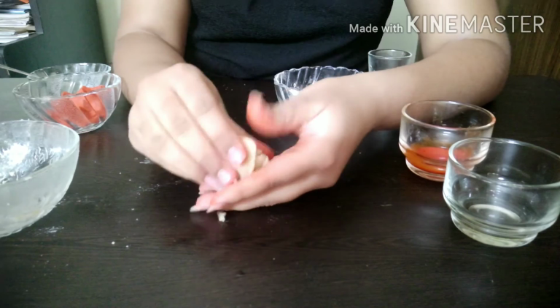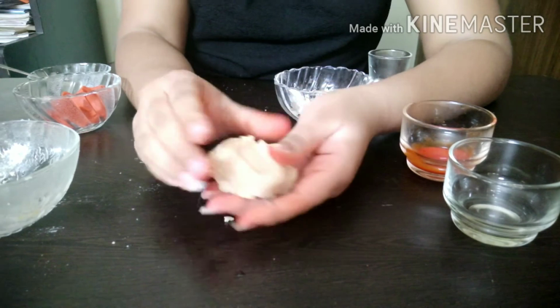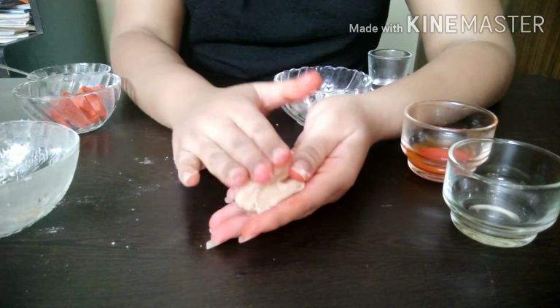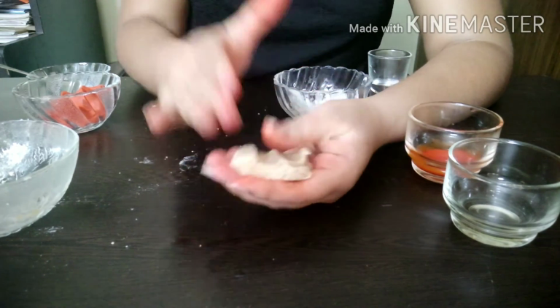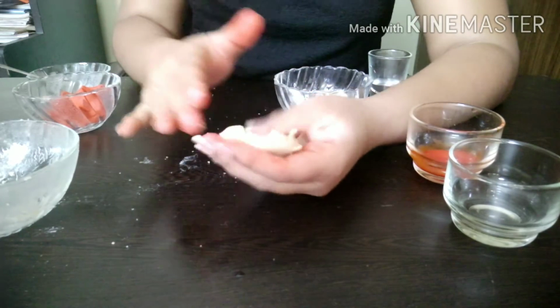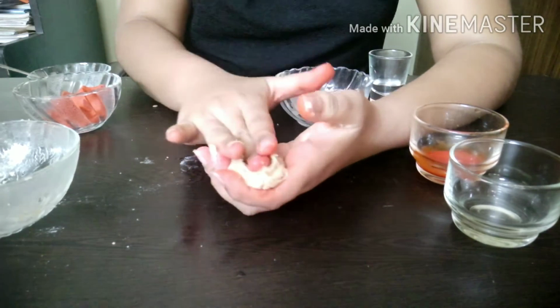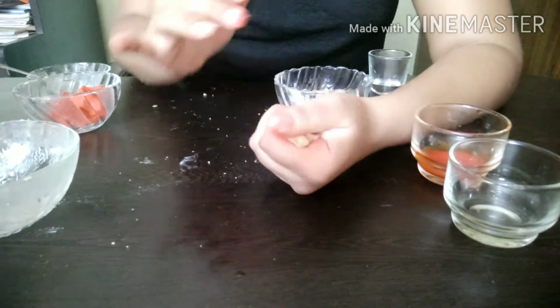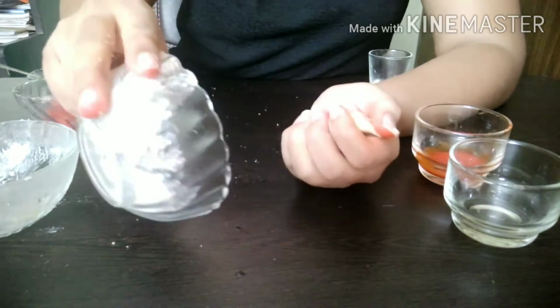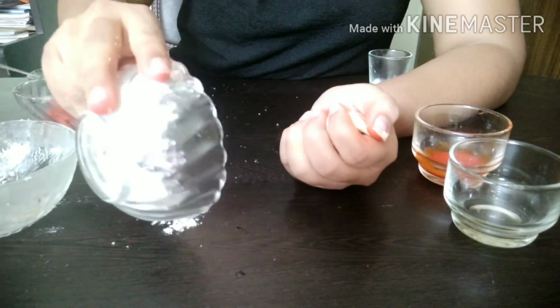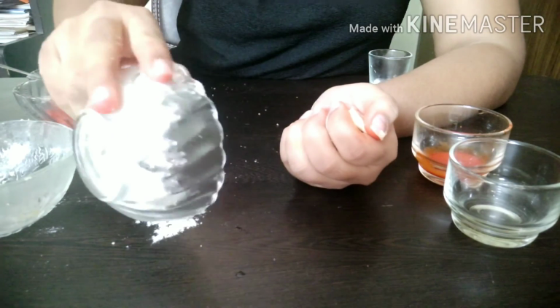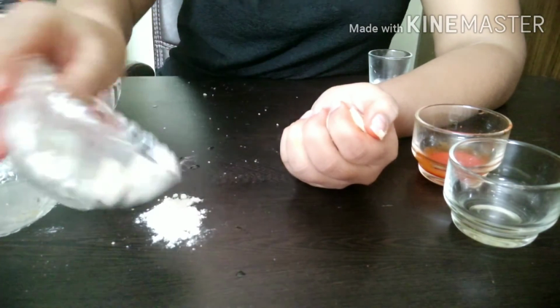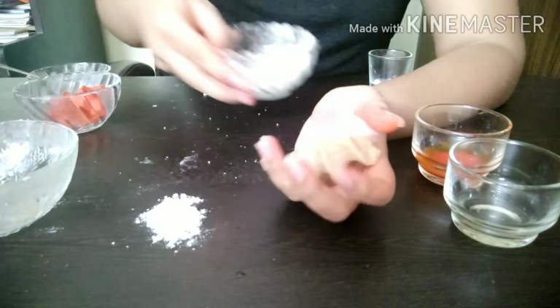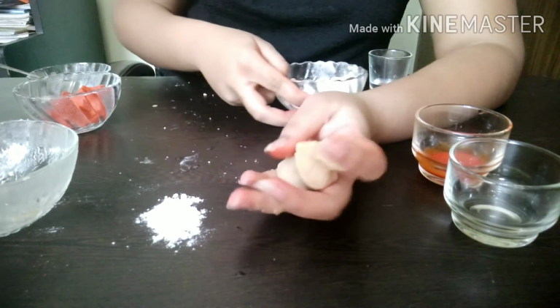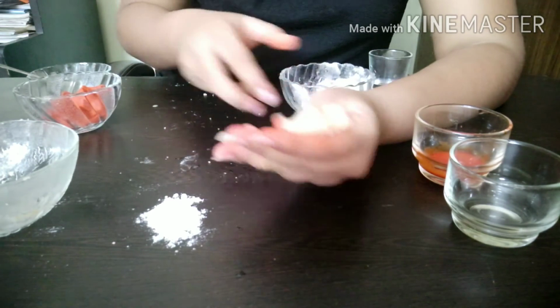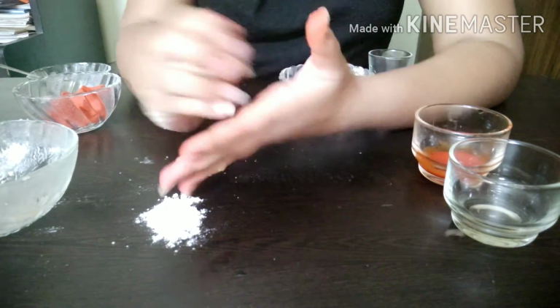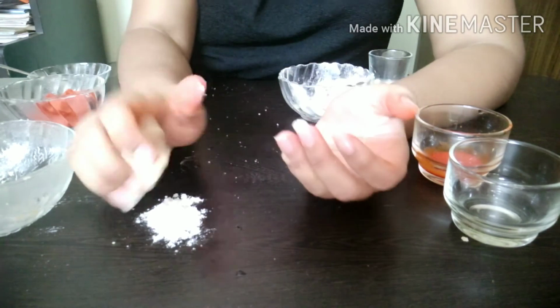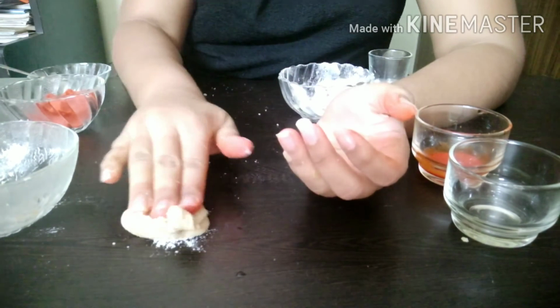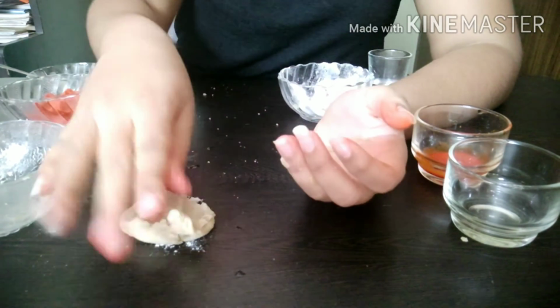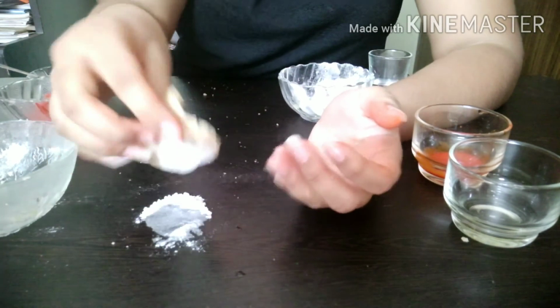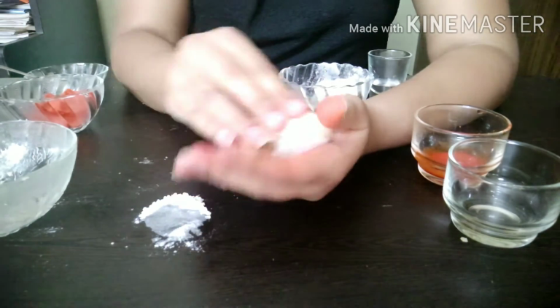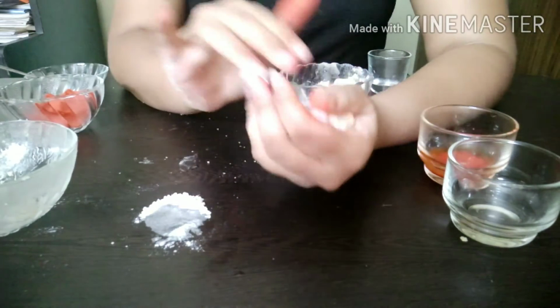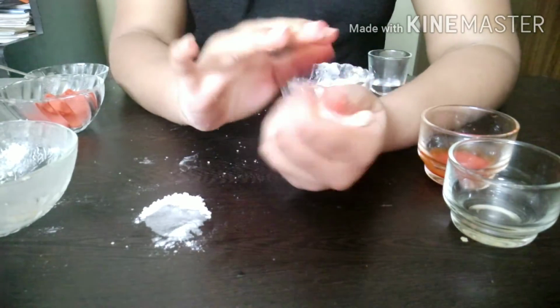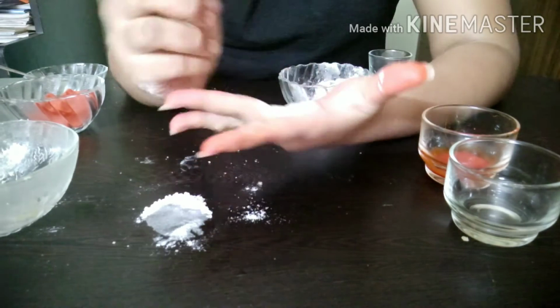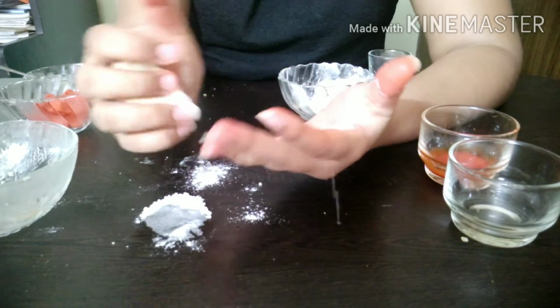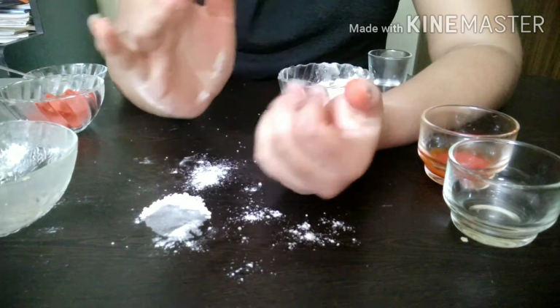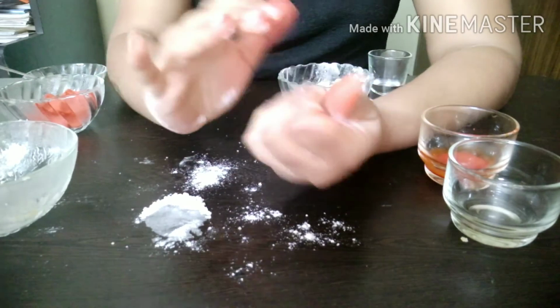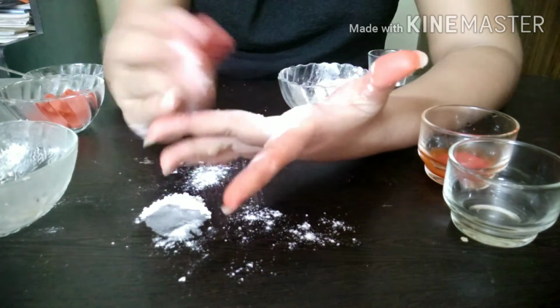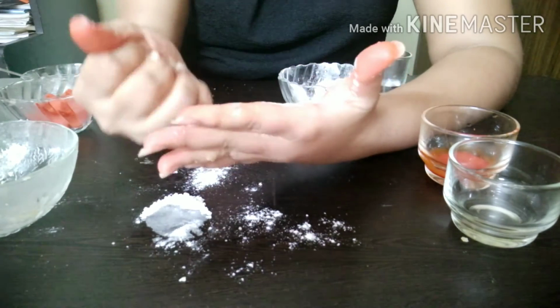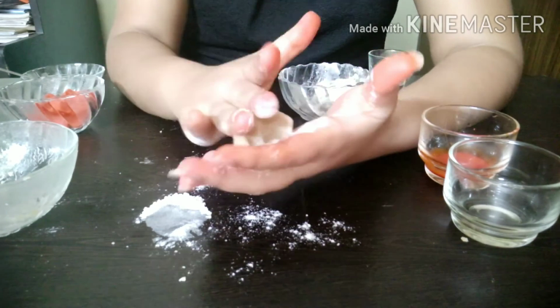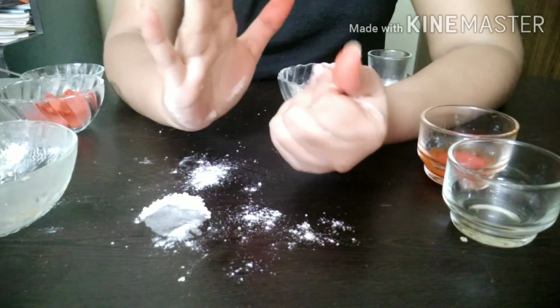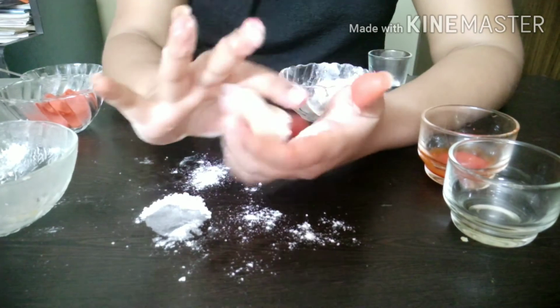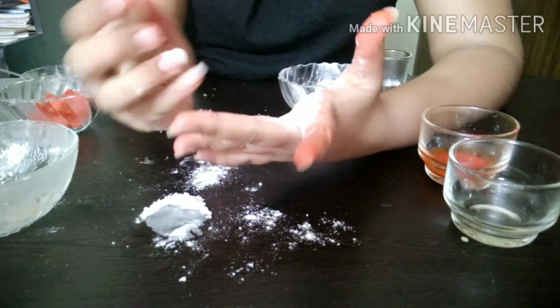Now I am going to add some more flour here. After doing this, our clay will be a bit harder.